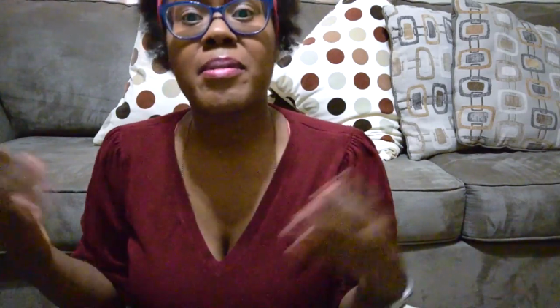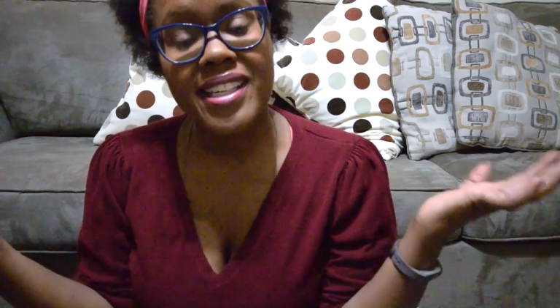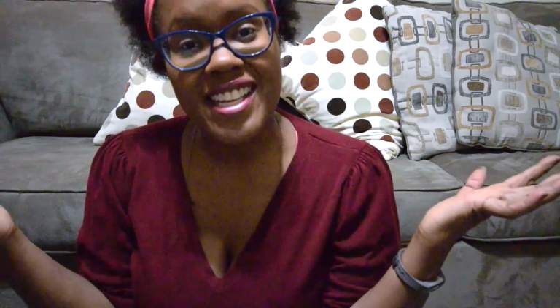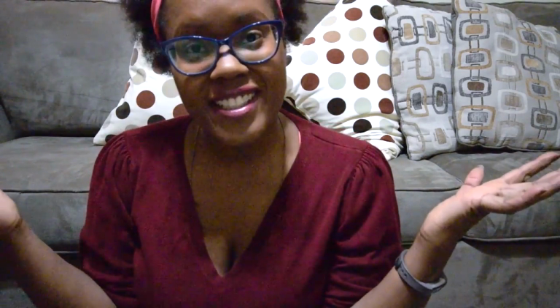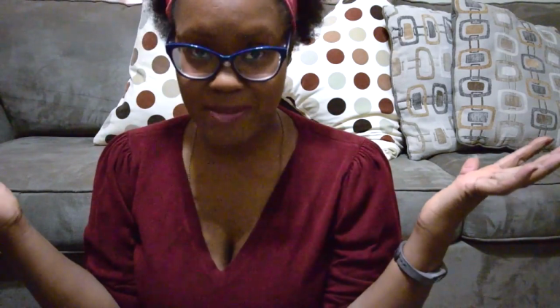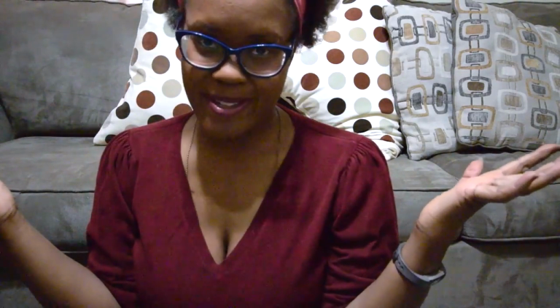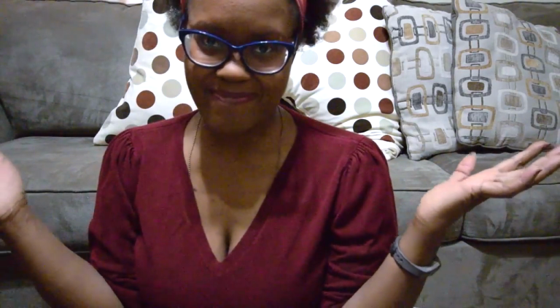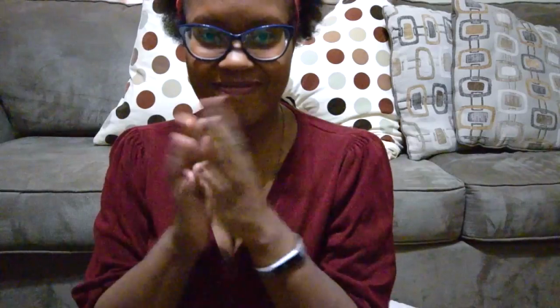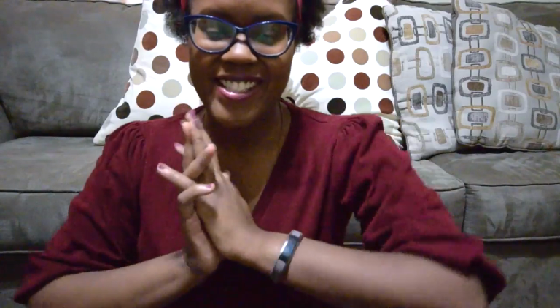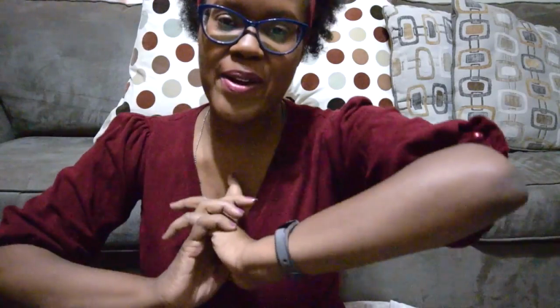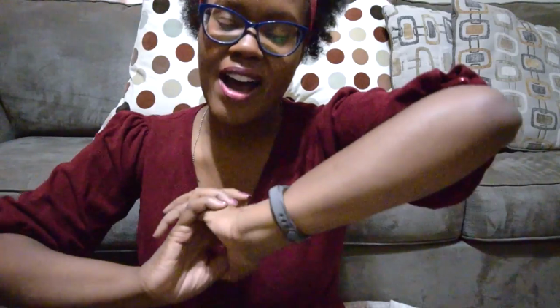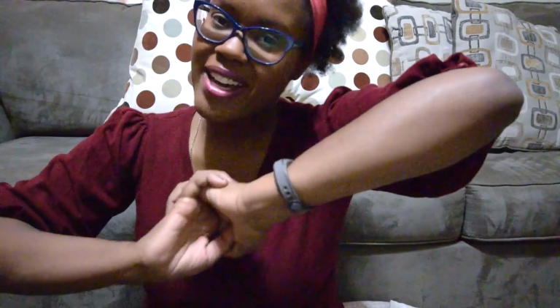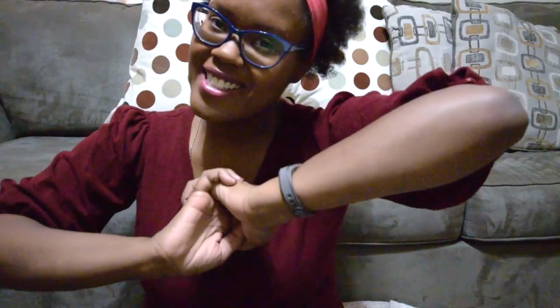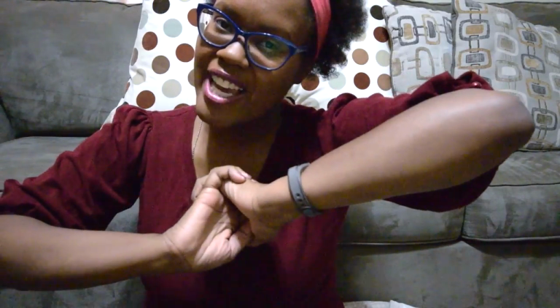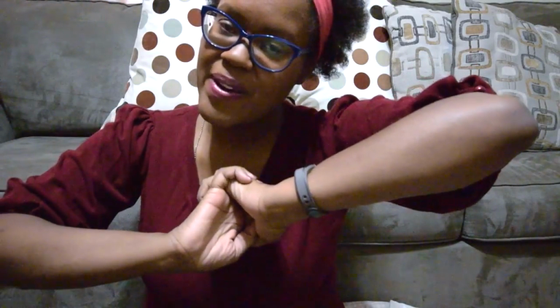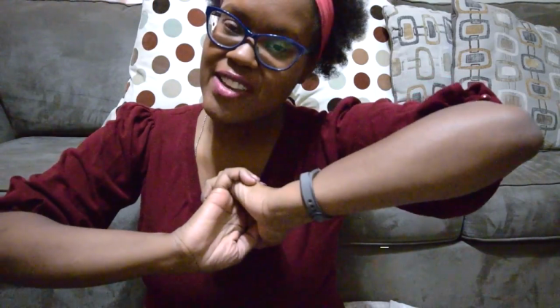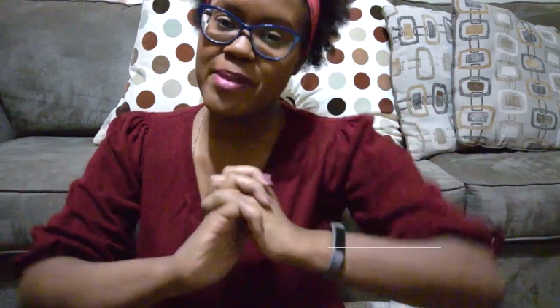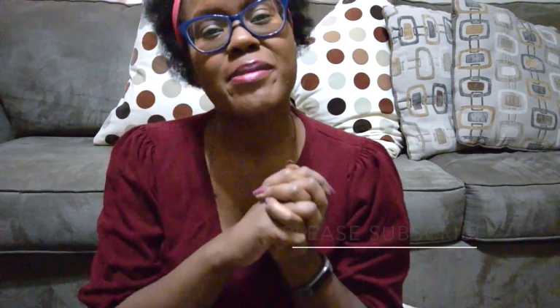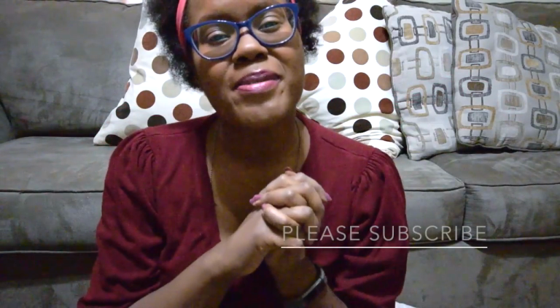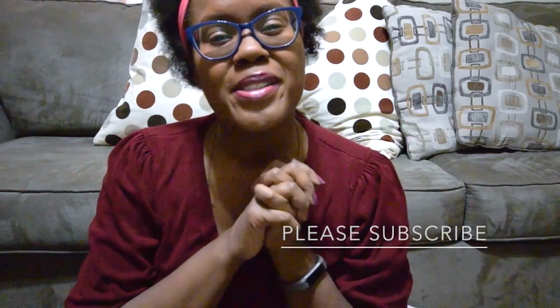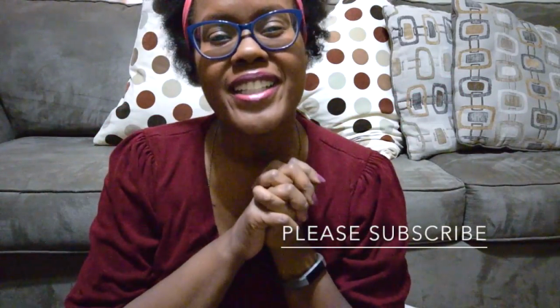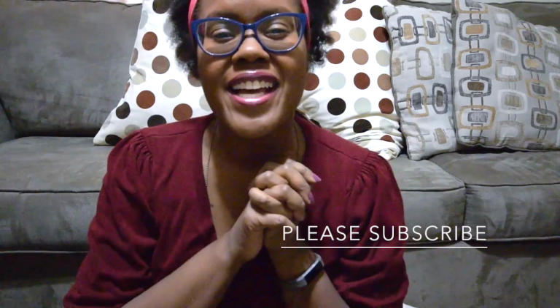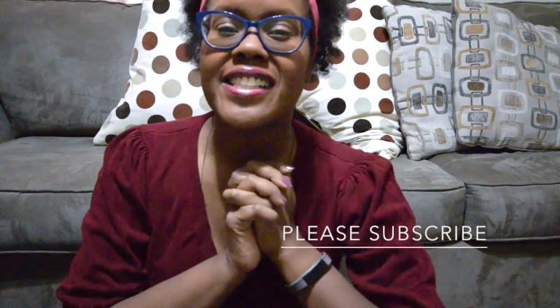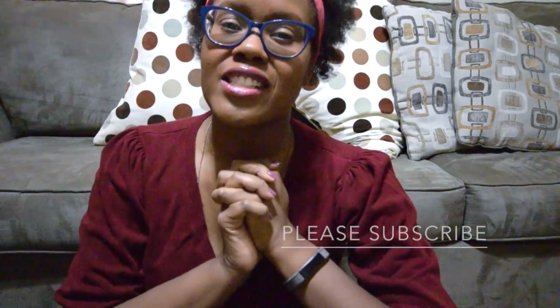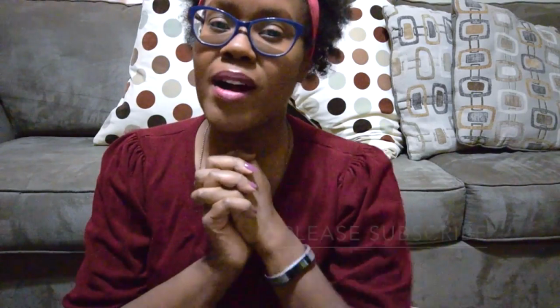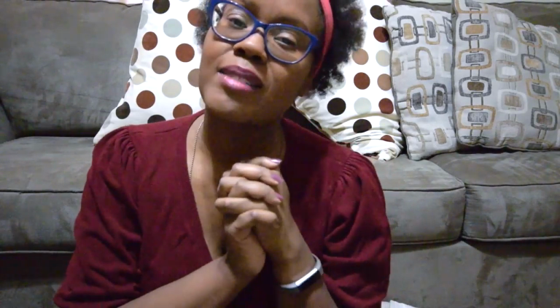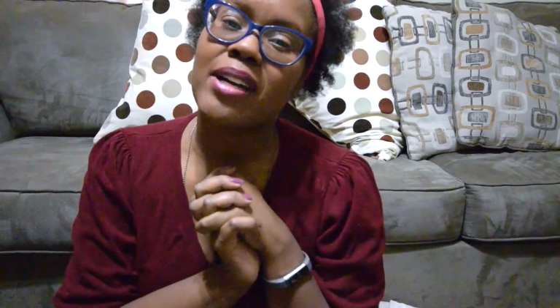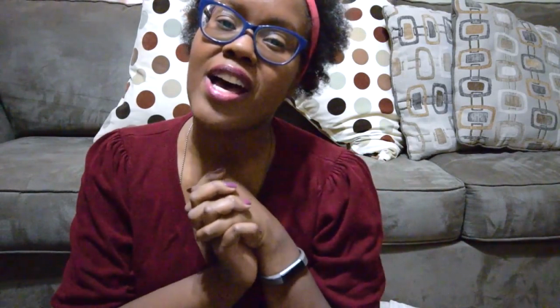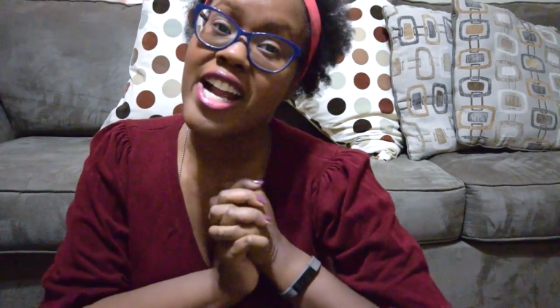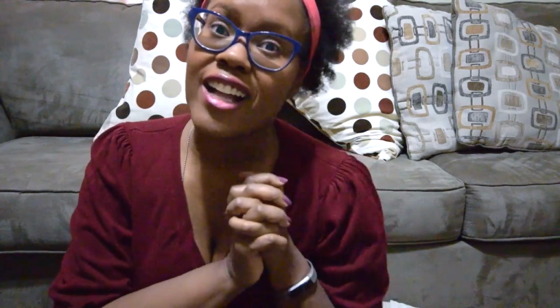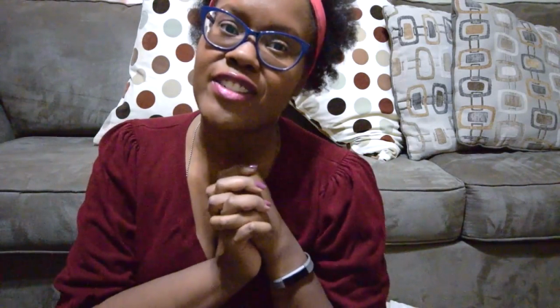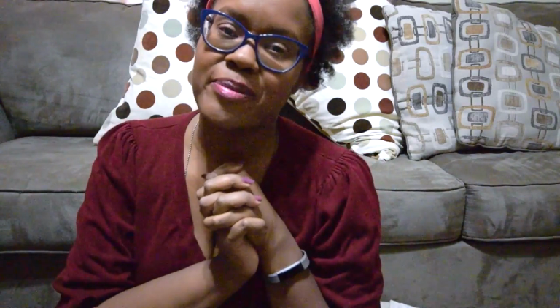Basically that's everything that's in my purse. I hope you guys liked this video — if you did, please subscribe to my YouTube channel, and tomorrow I'll be back with a hair challenge video.